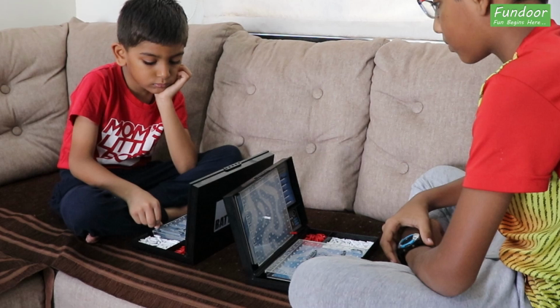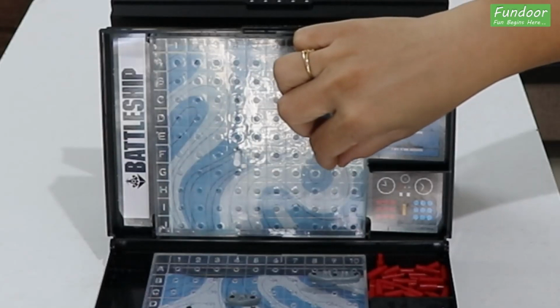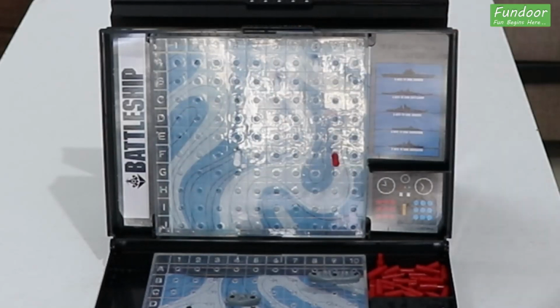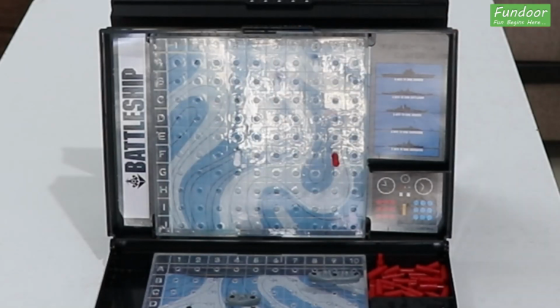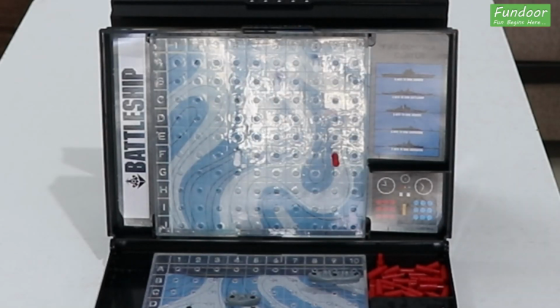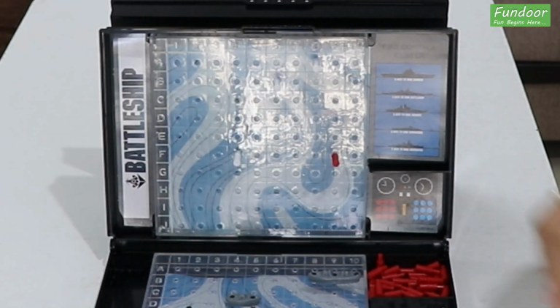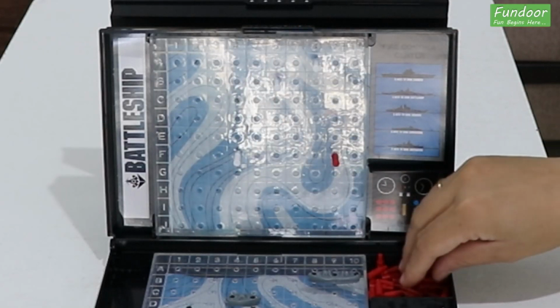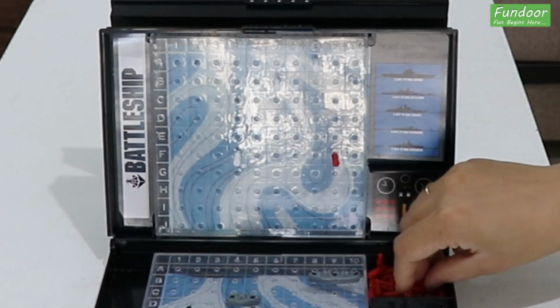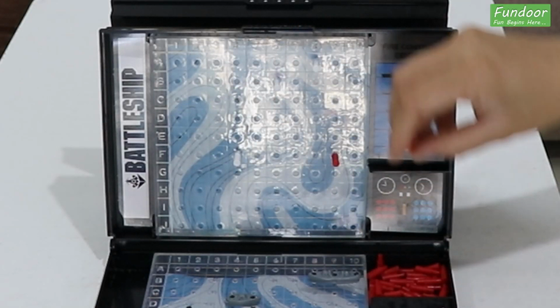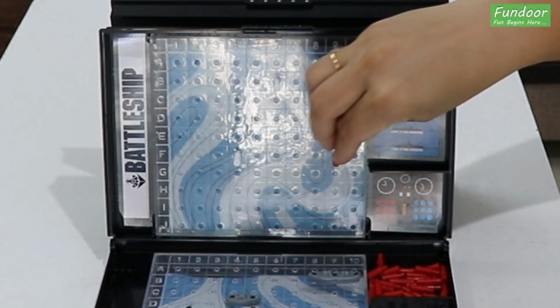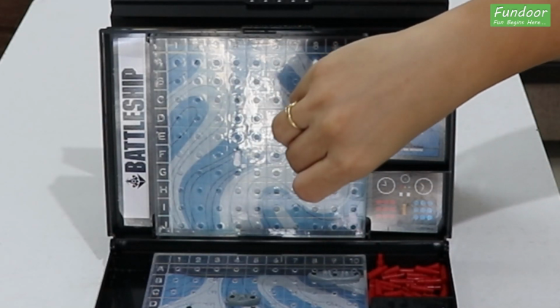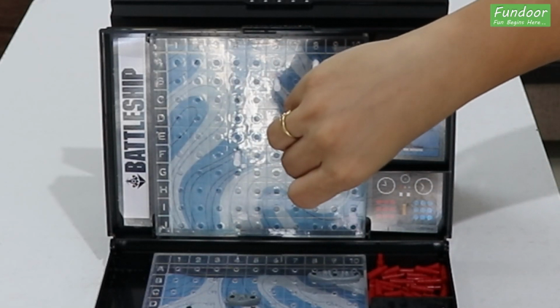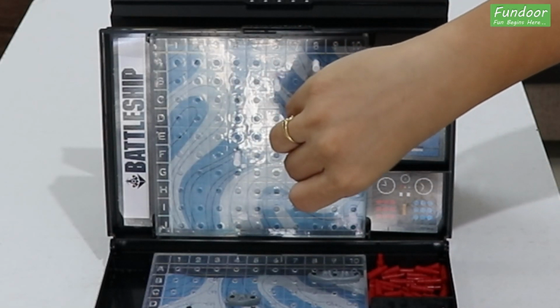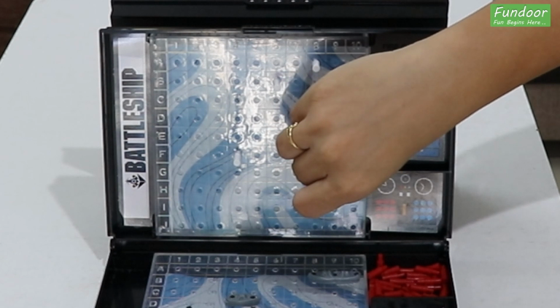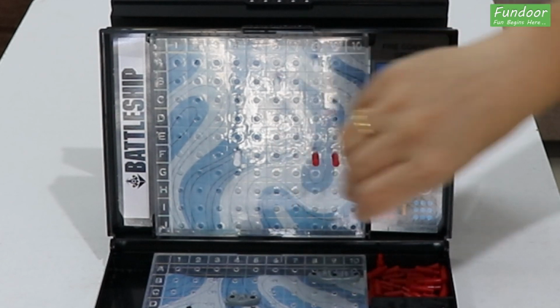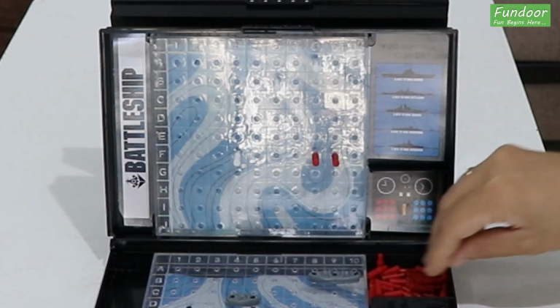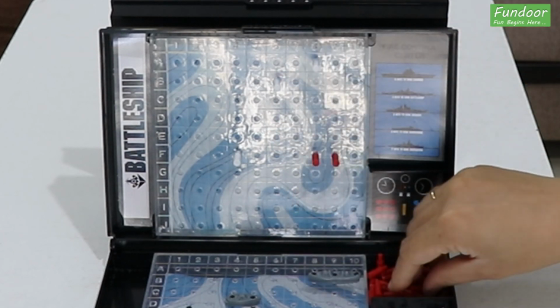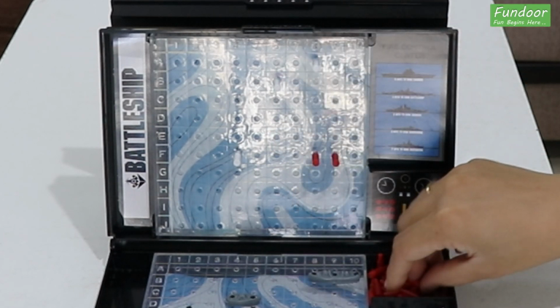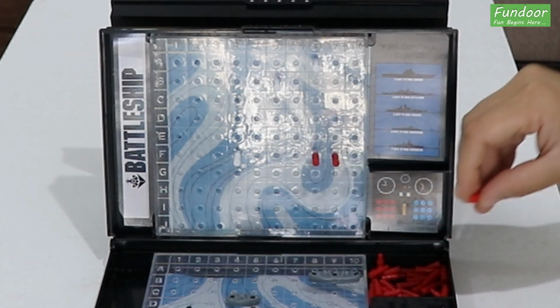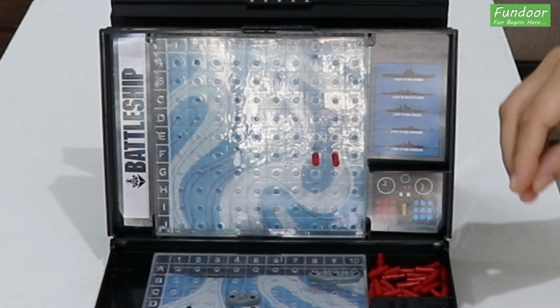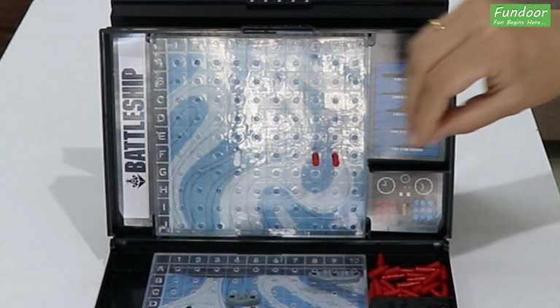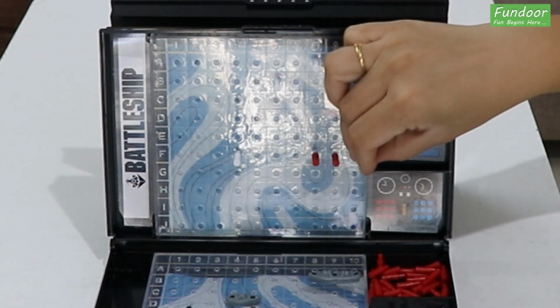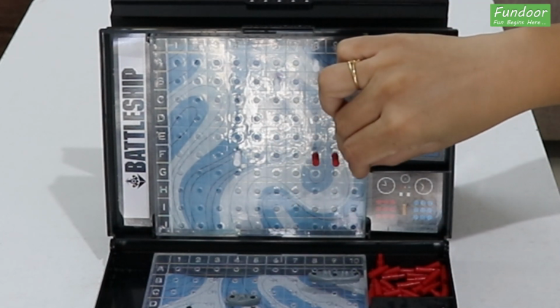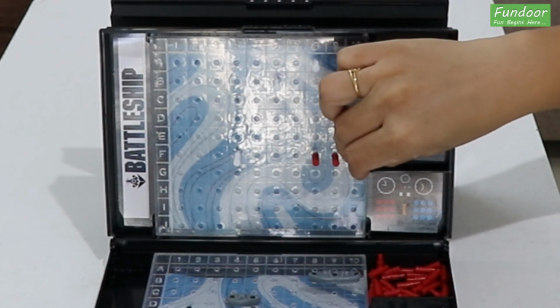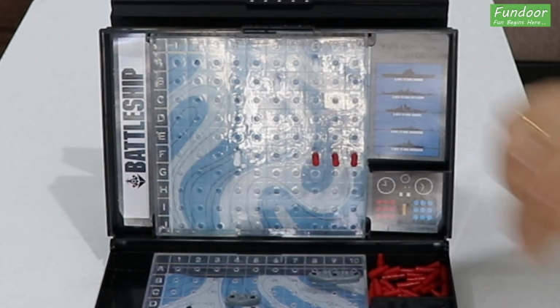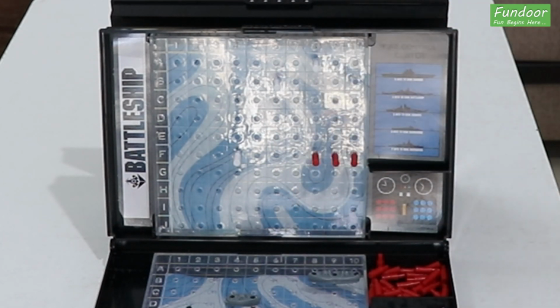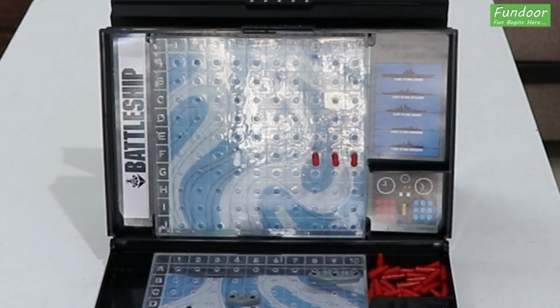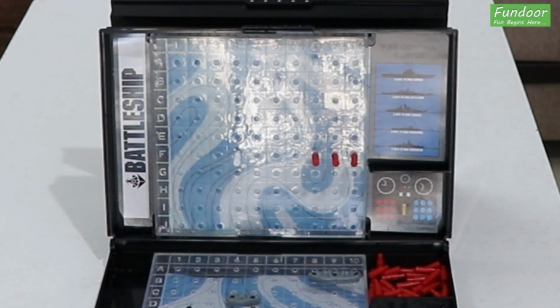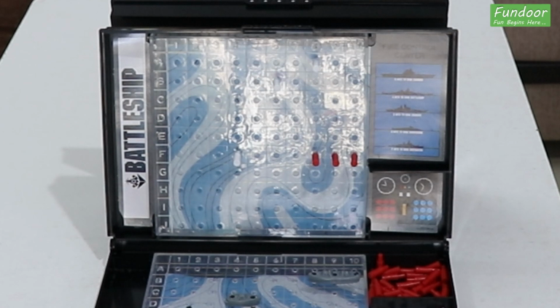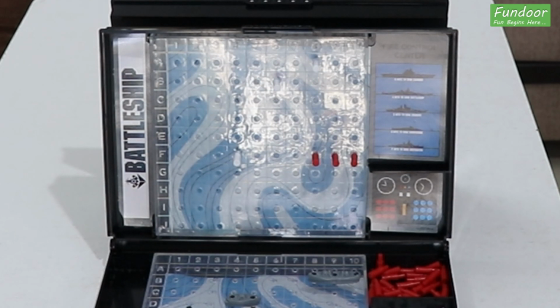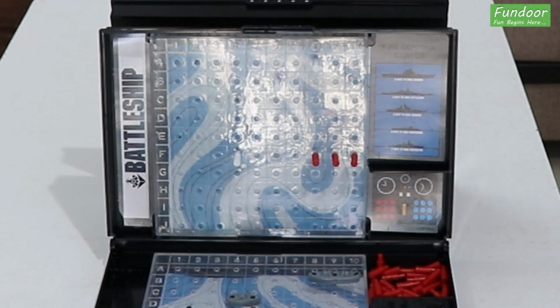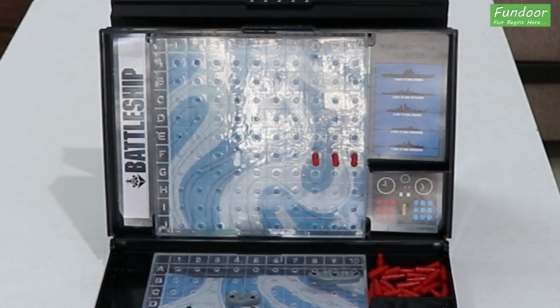After a player finds out that the shot is a hit or miss, he places a red peg for a hit shot or a white peg for a miss shot on his target grid. This will help players in calling out future shots.